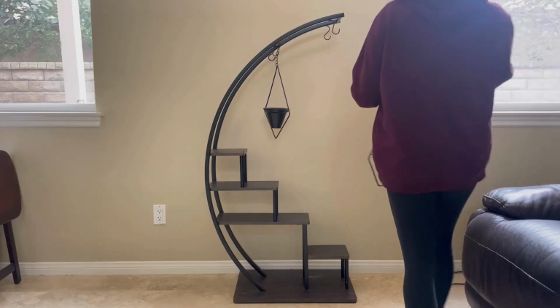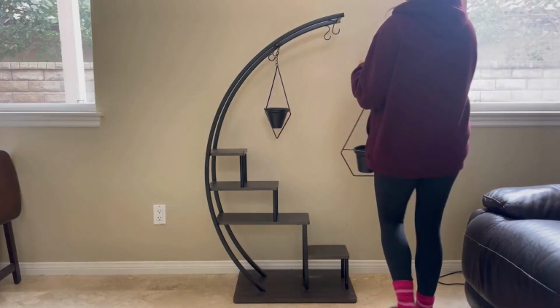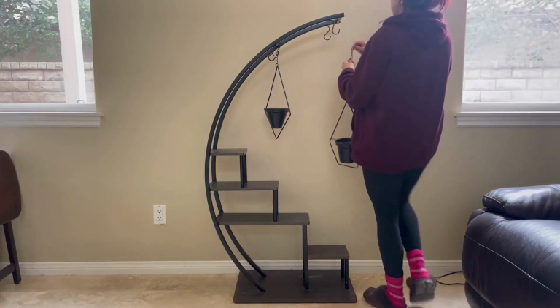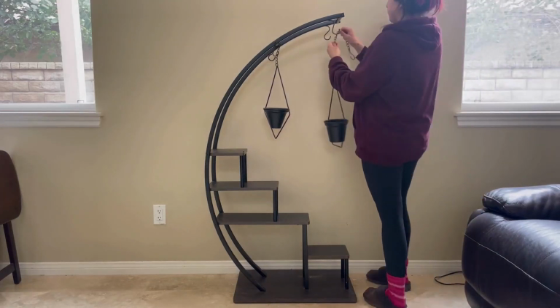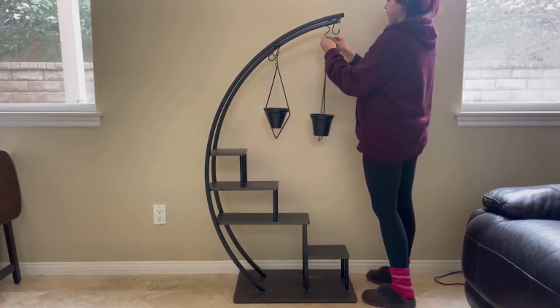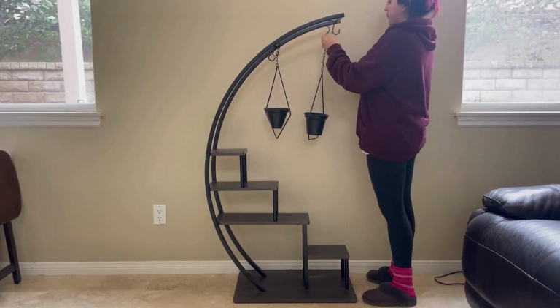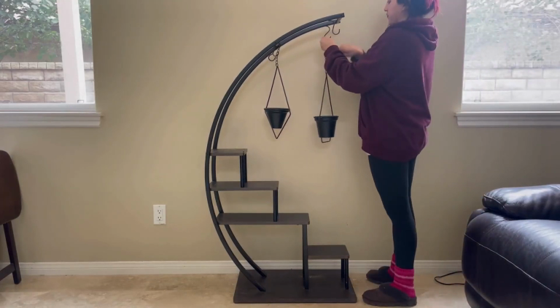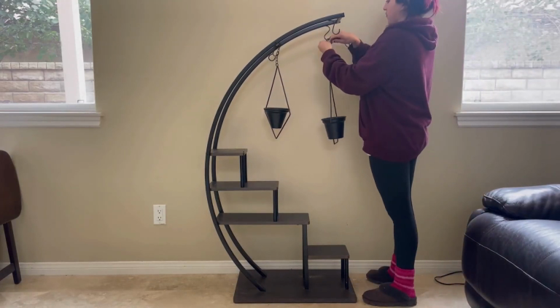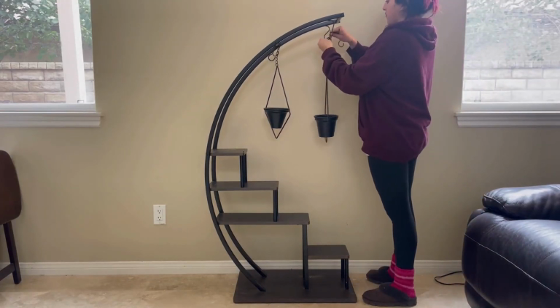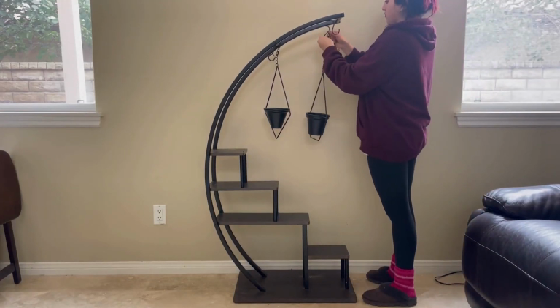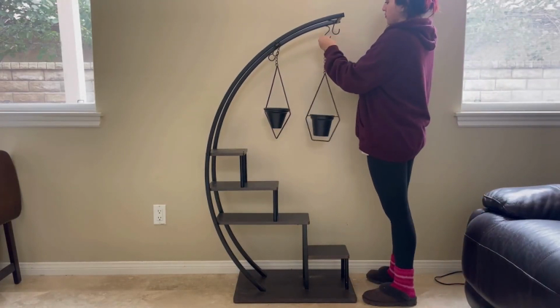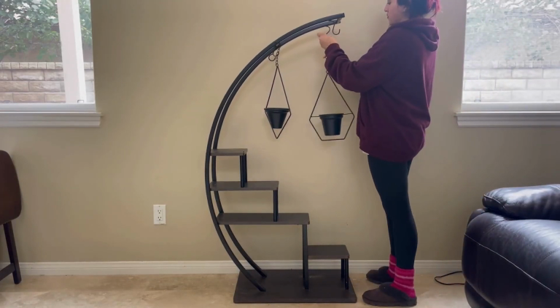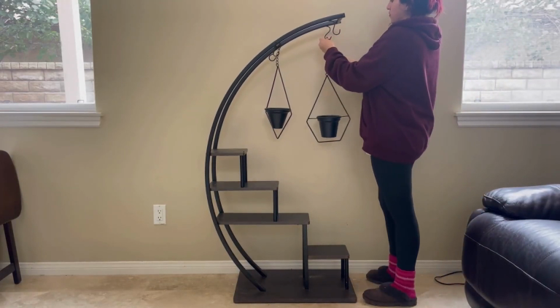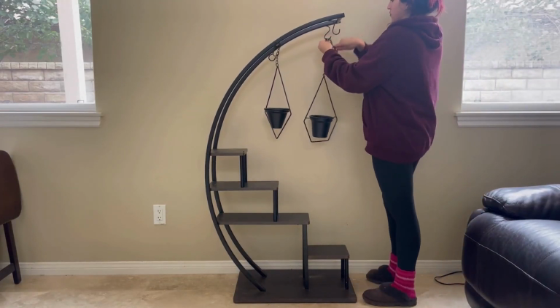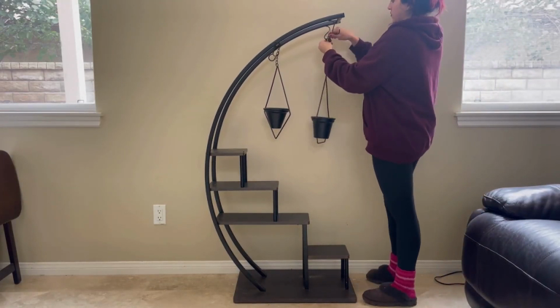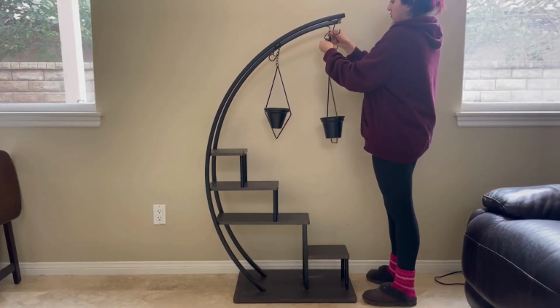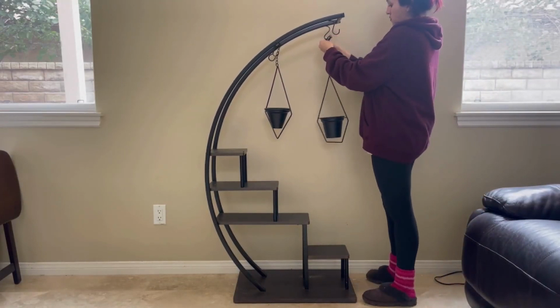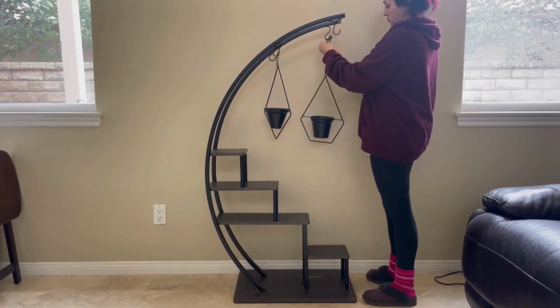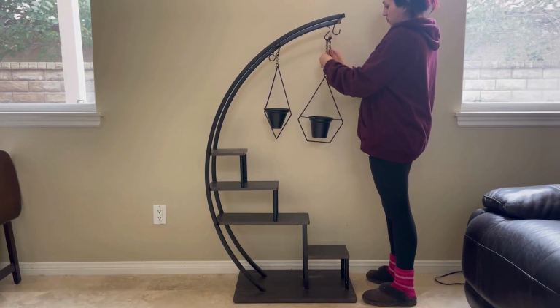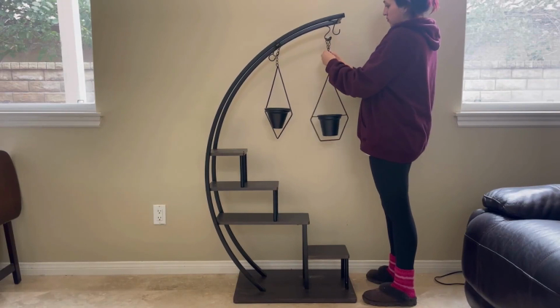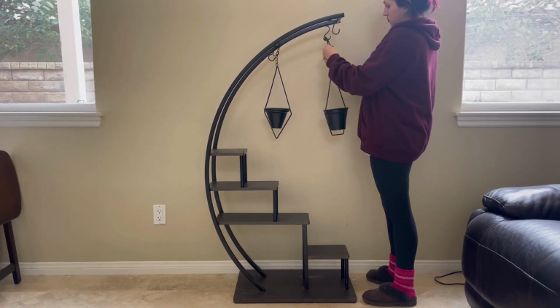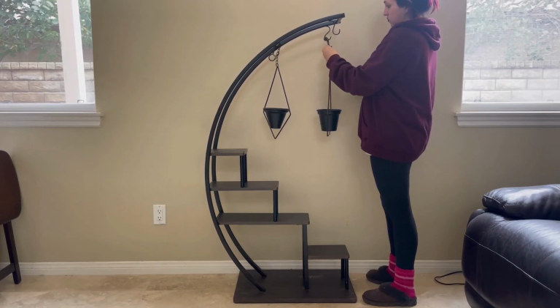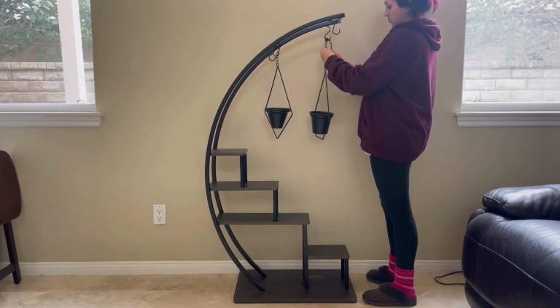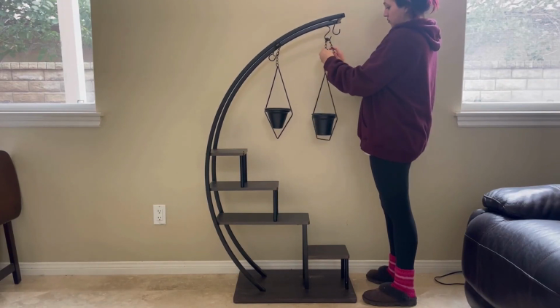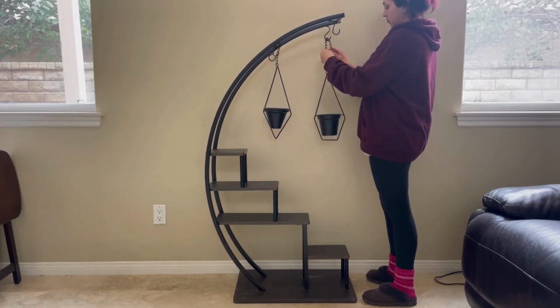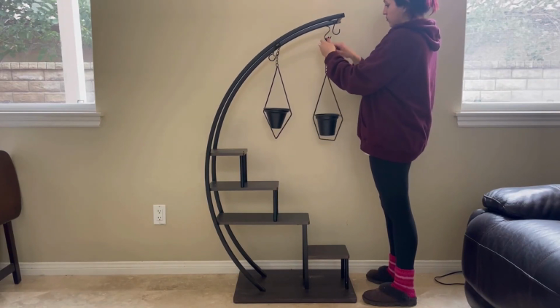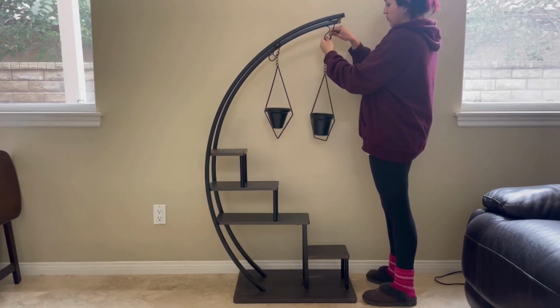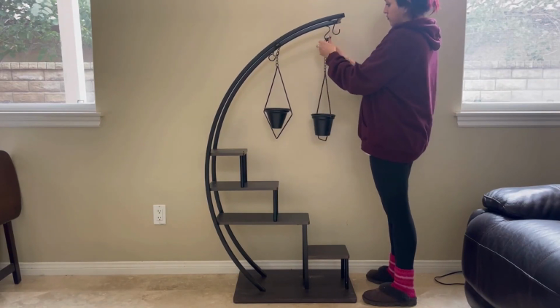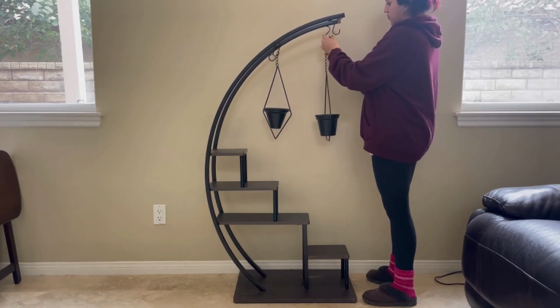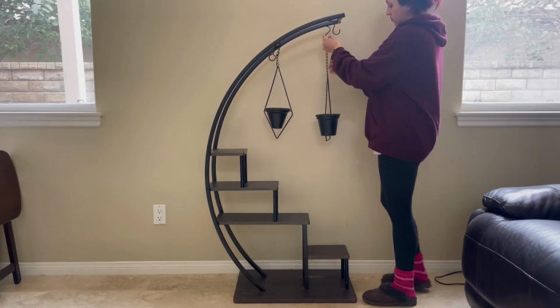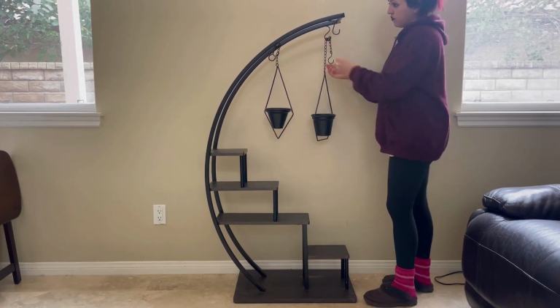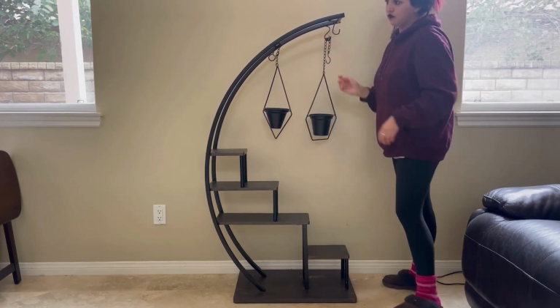My wall space was looking a little bare so I wanted to give it some life. I found this plant stand and it works perfectly. It was easy to install and came with clear instructions, and it only took a half an hour to put together.